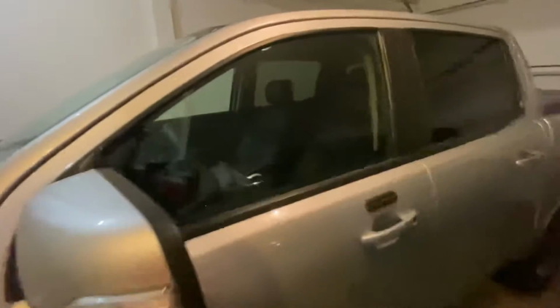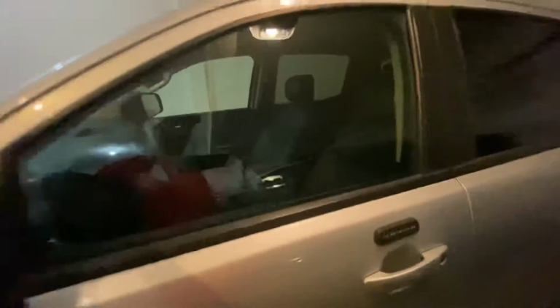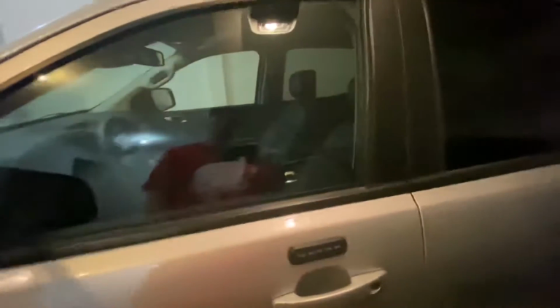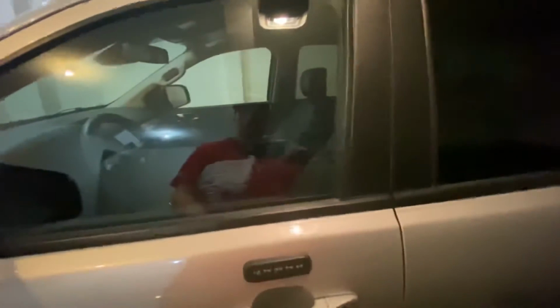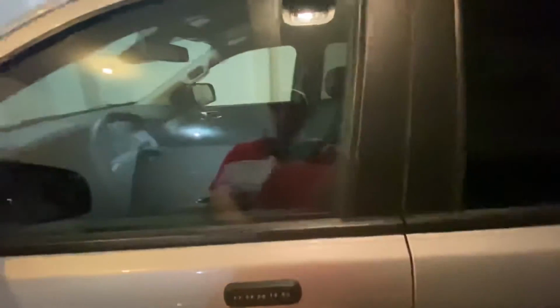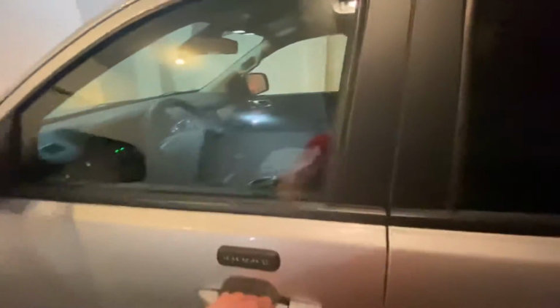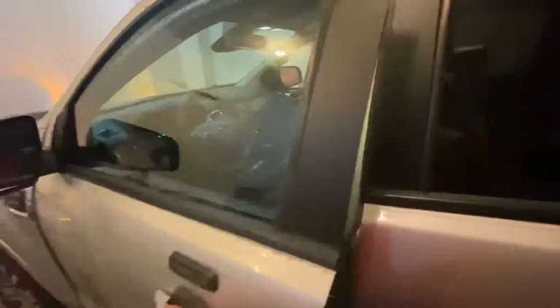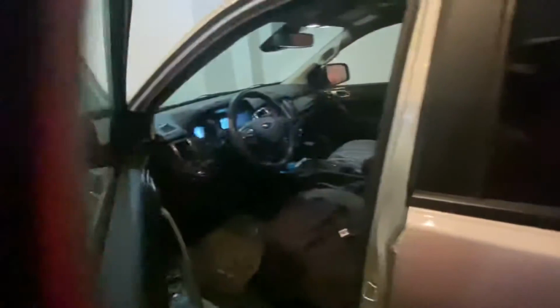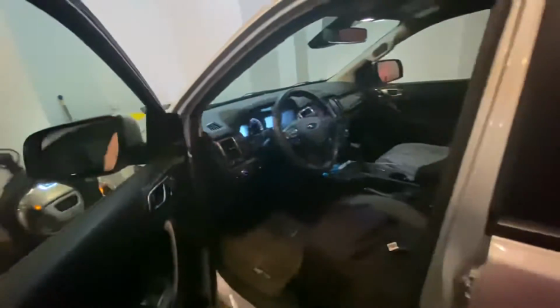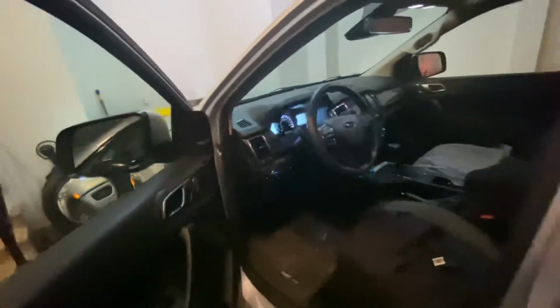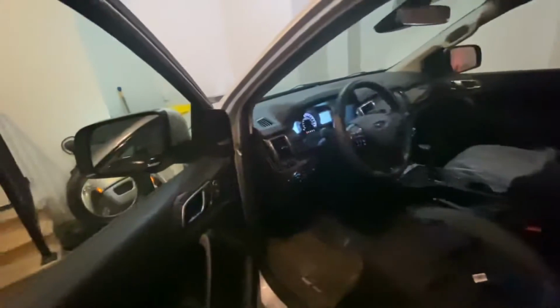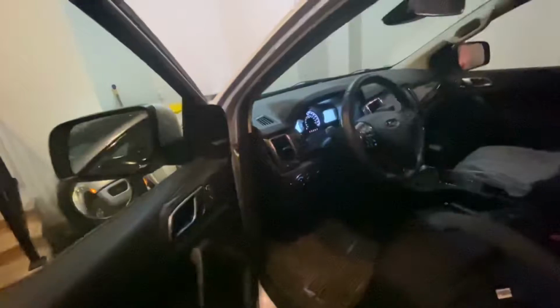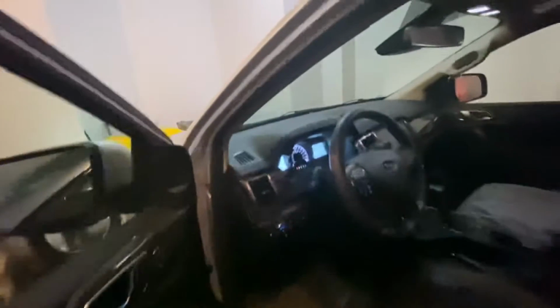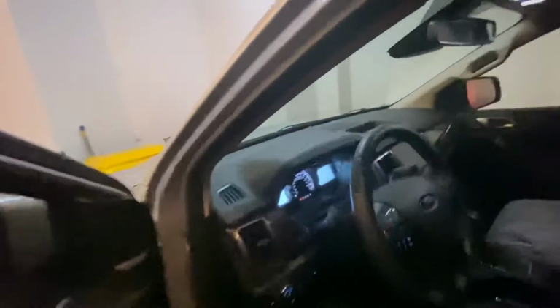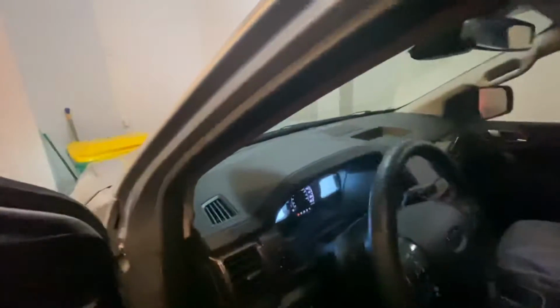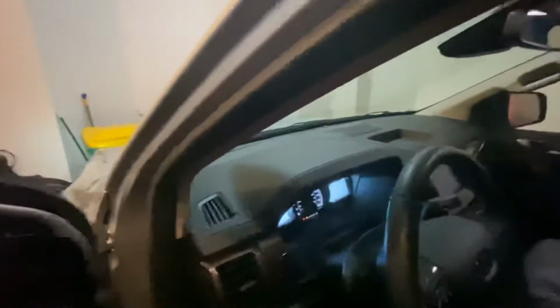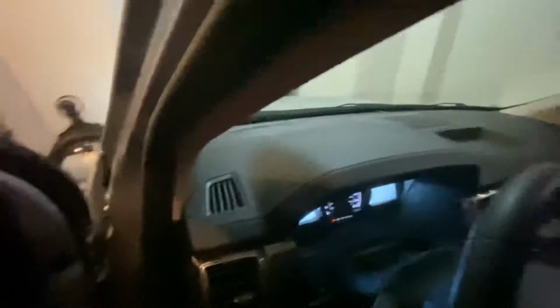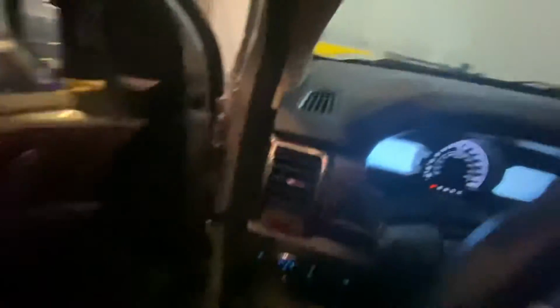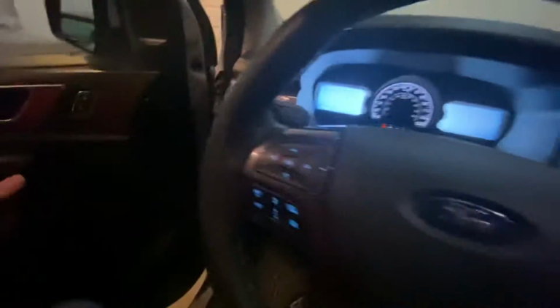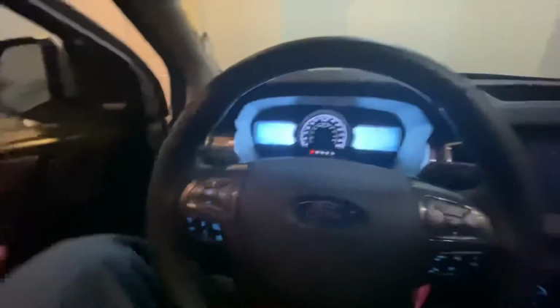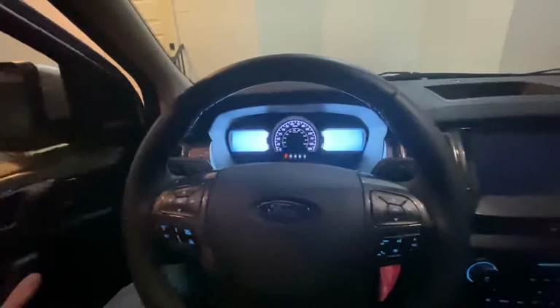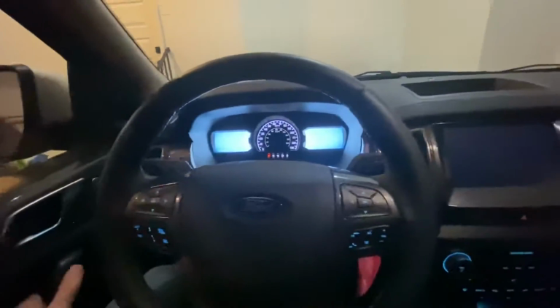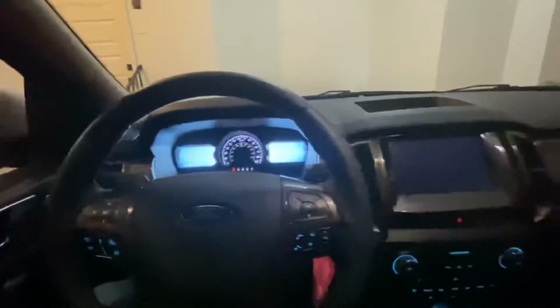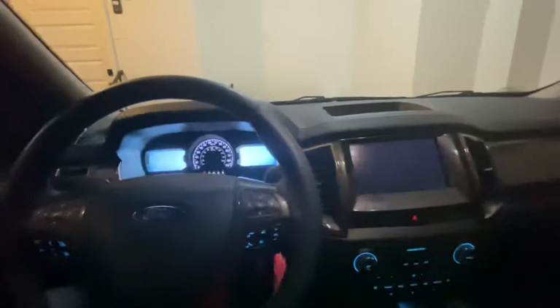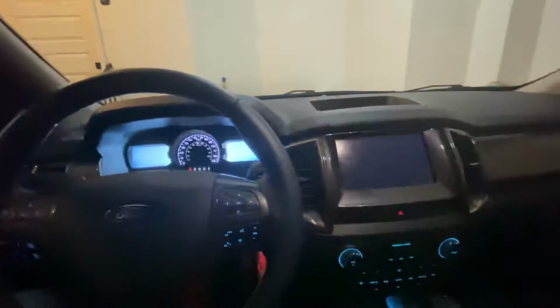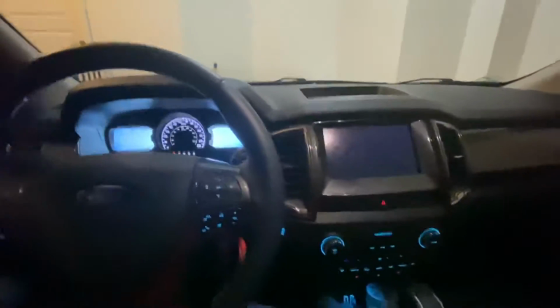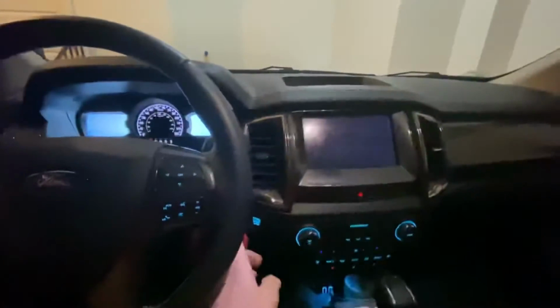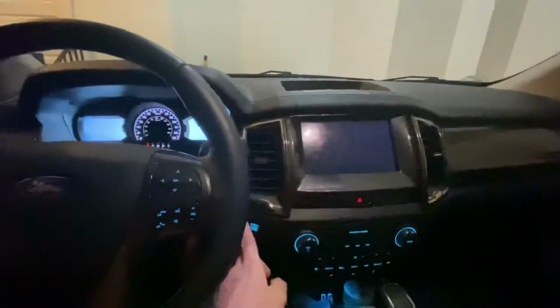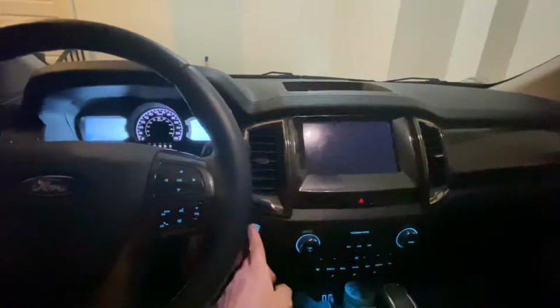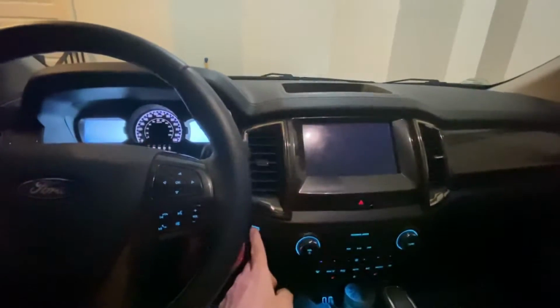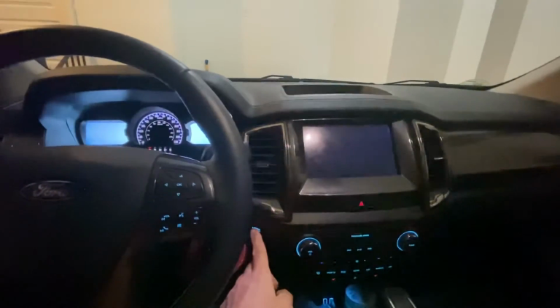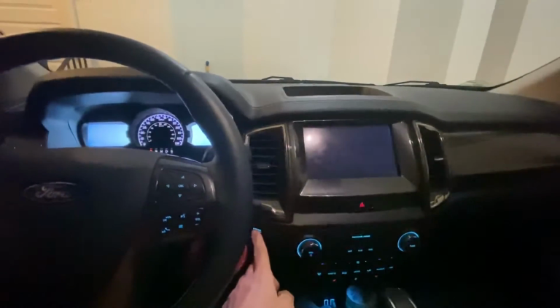So without further ado, we'll go in. Just press the button here, and you'll hear the warning chime — here it goes.